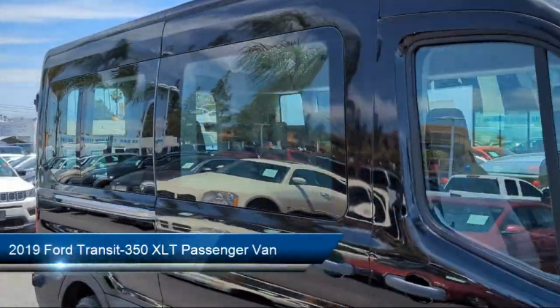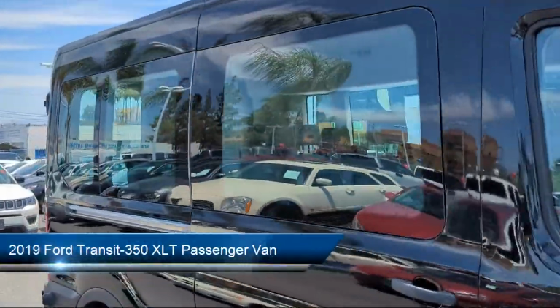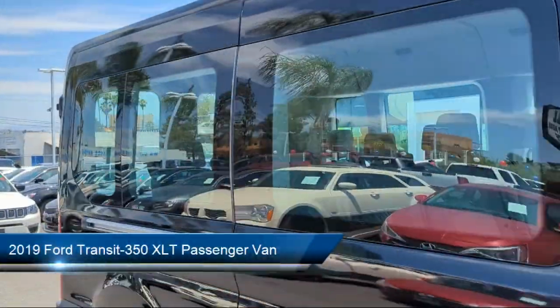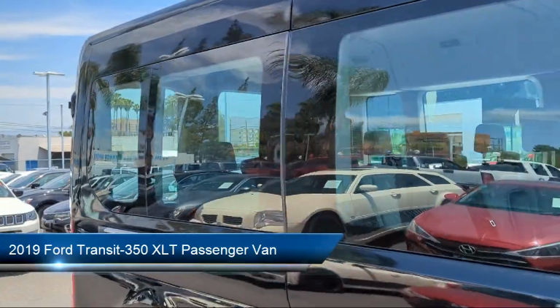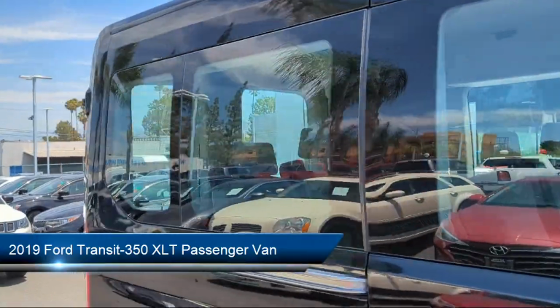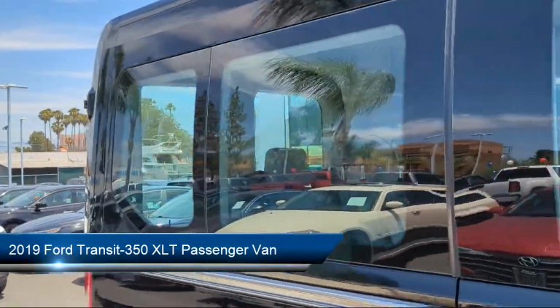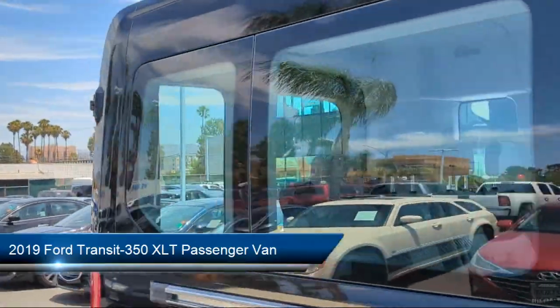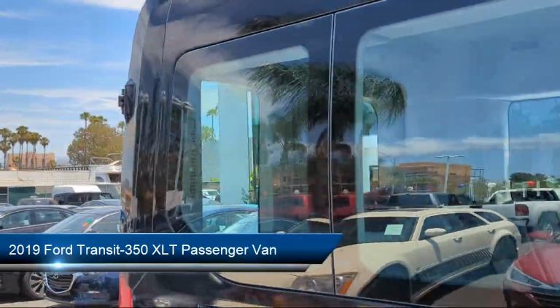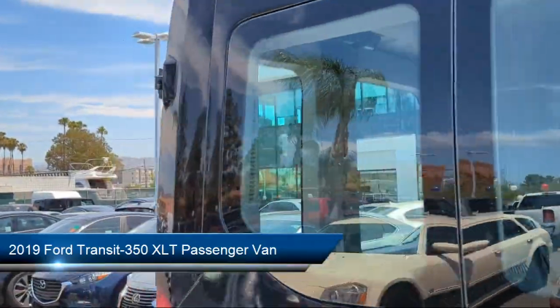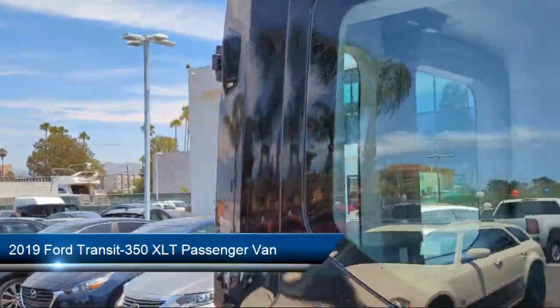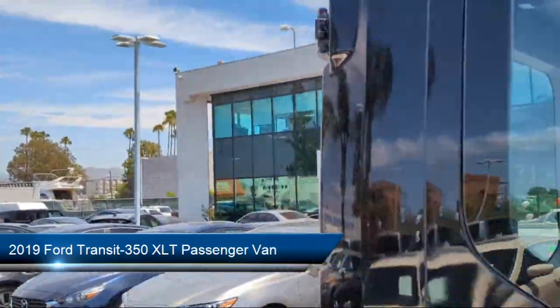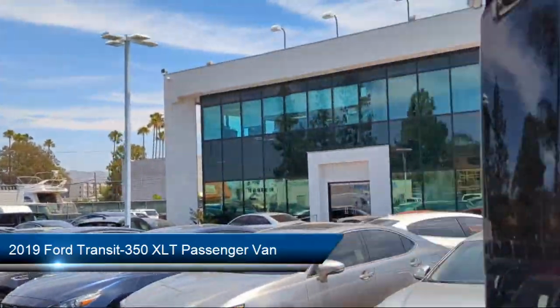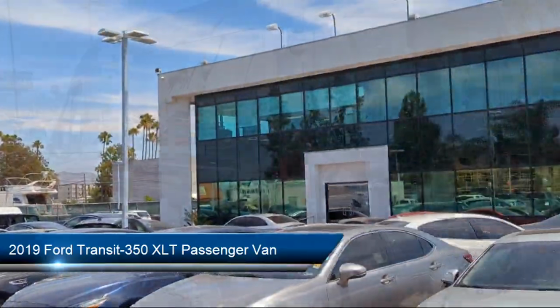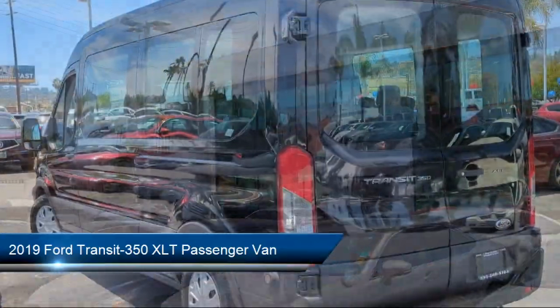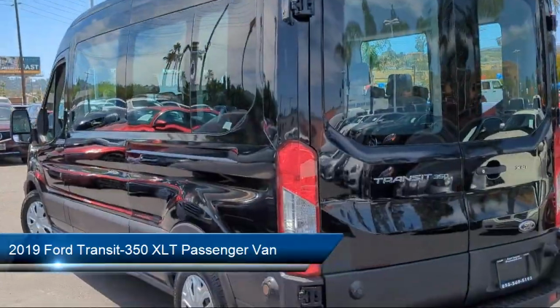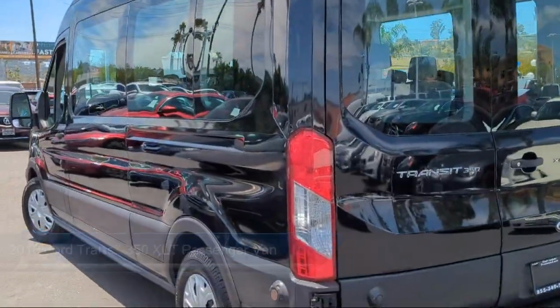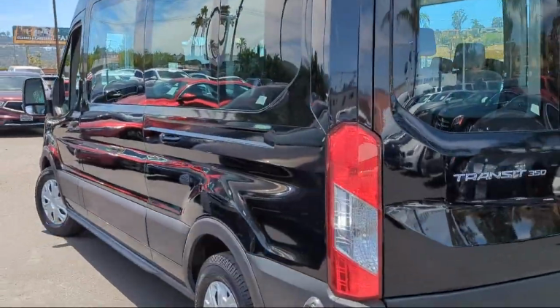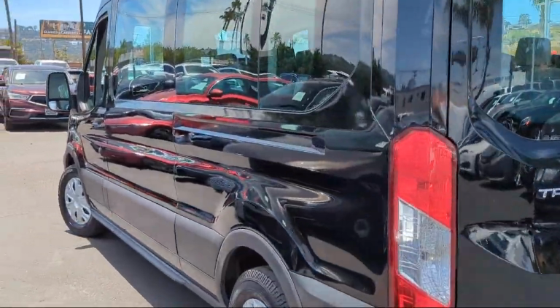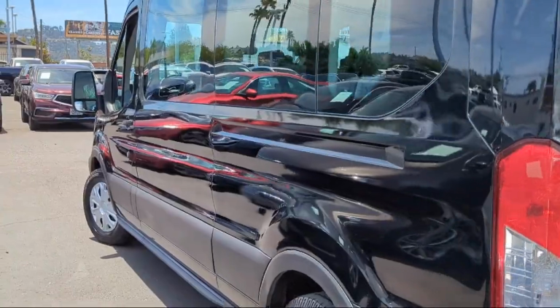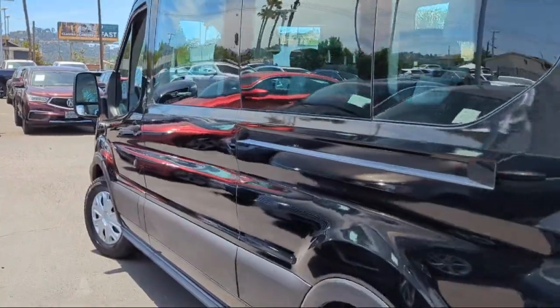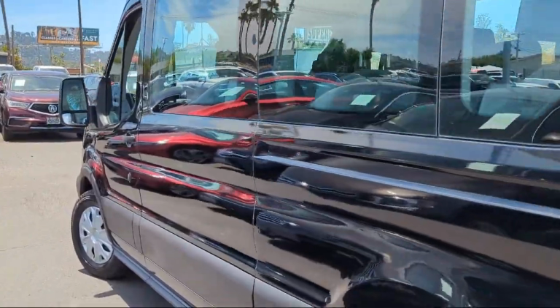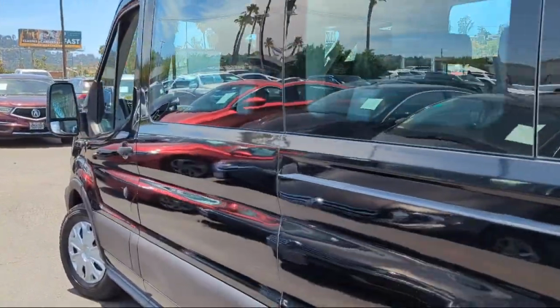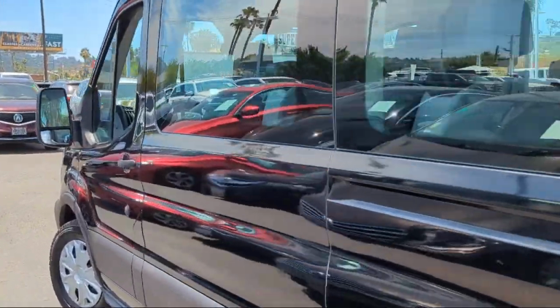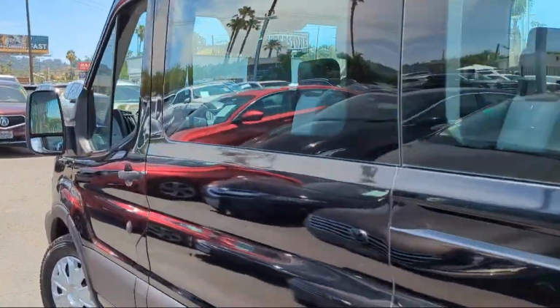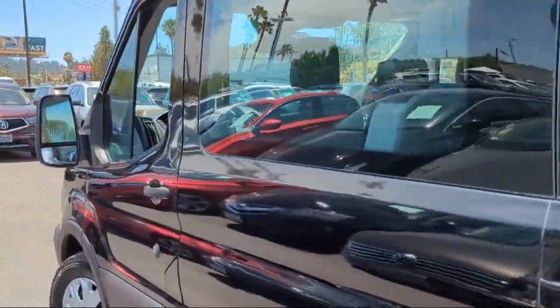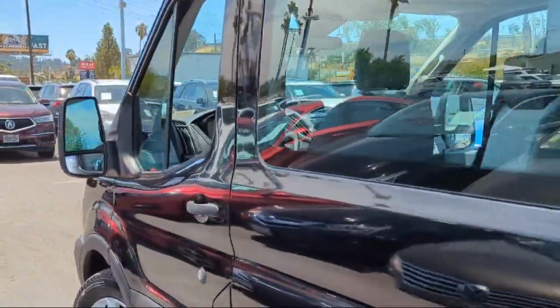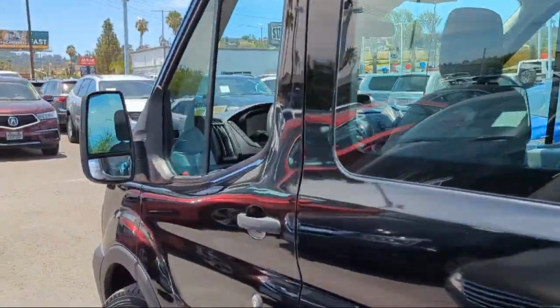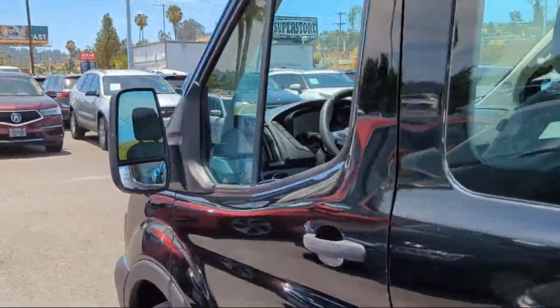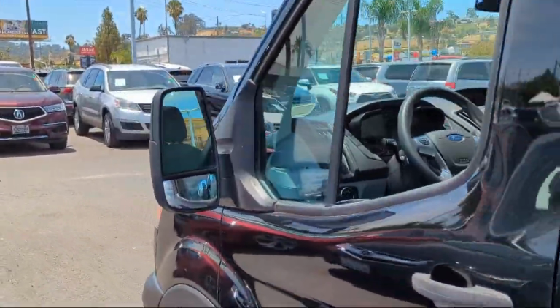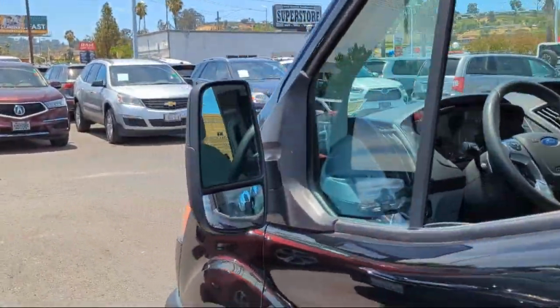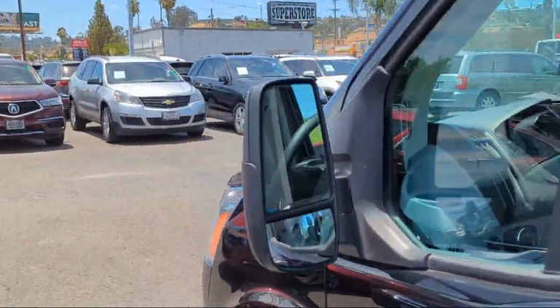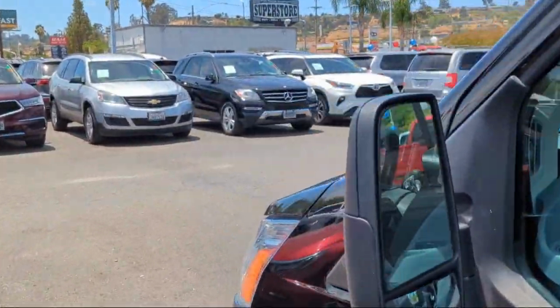It comes equipped with third row seating, rear view camera, keyless entry, electronic stability control, tire pressure monitoring system, and rear air conditioning.